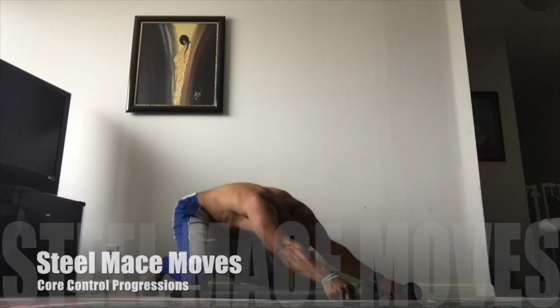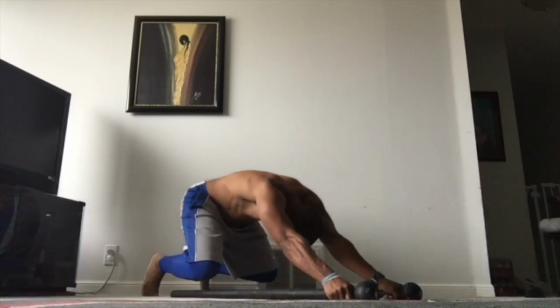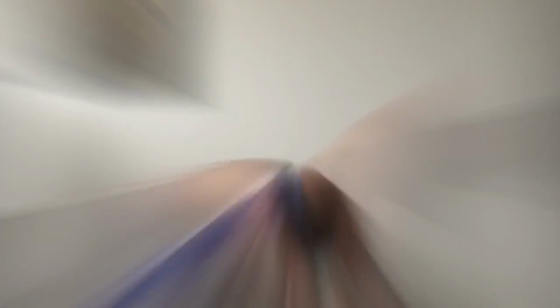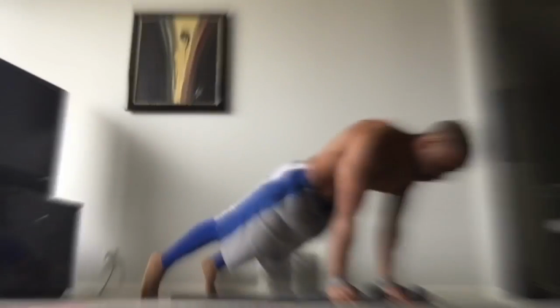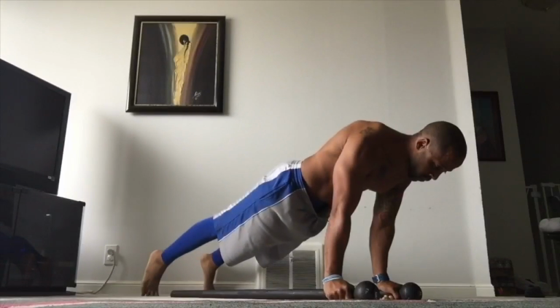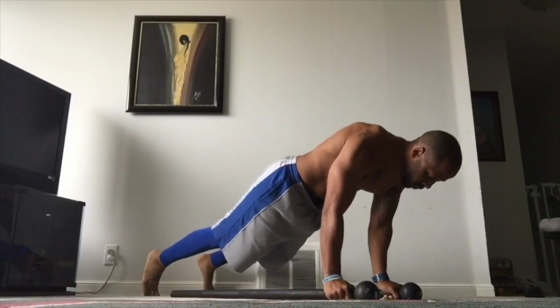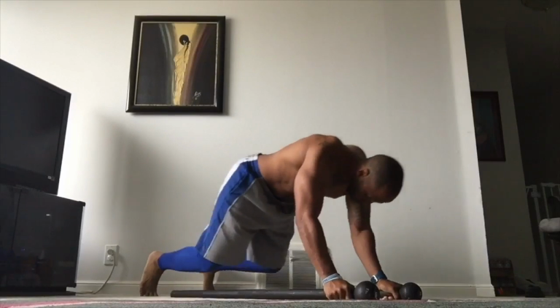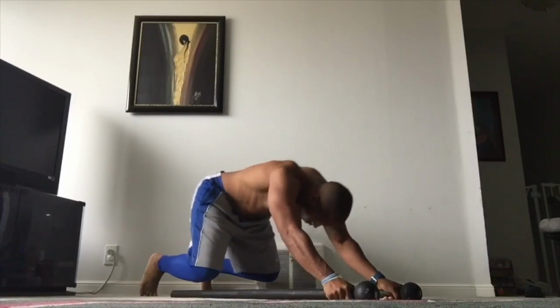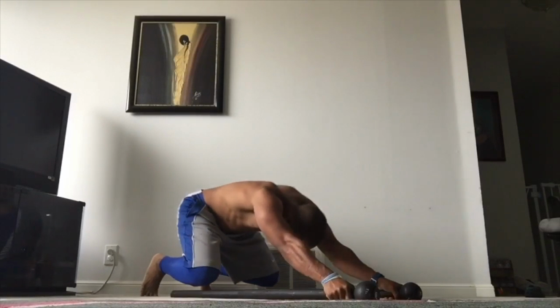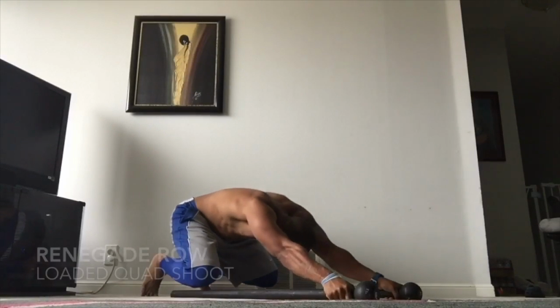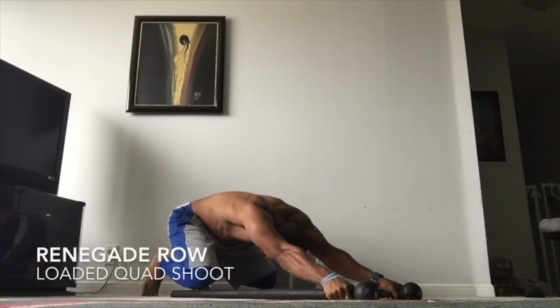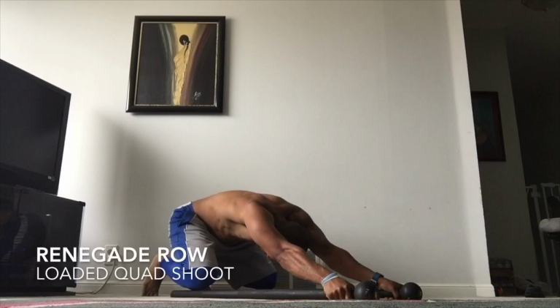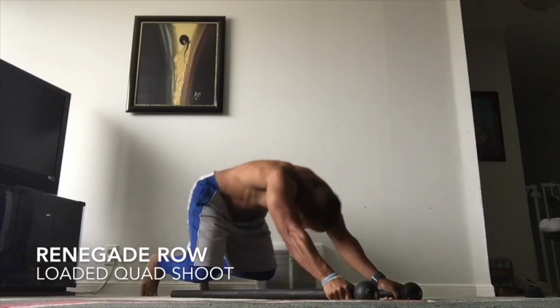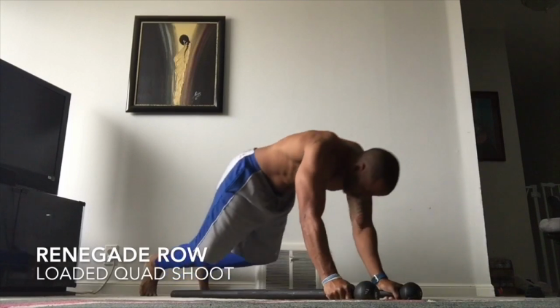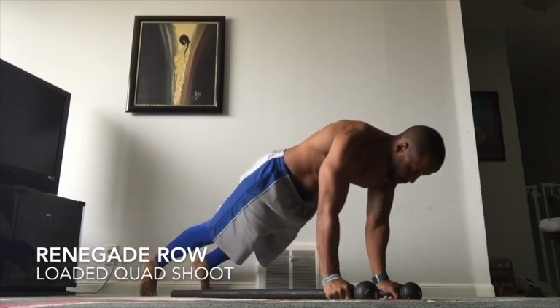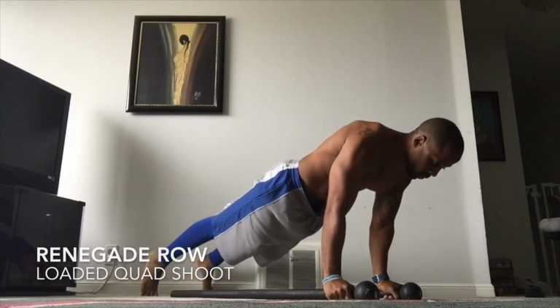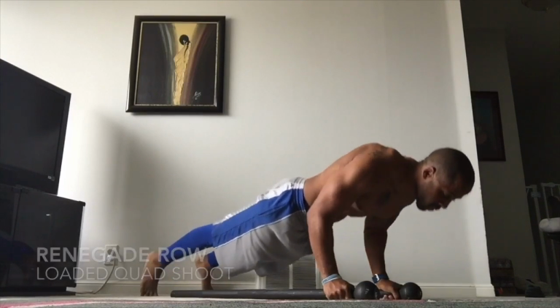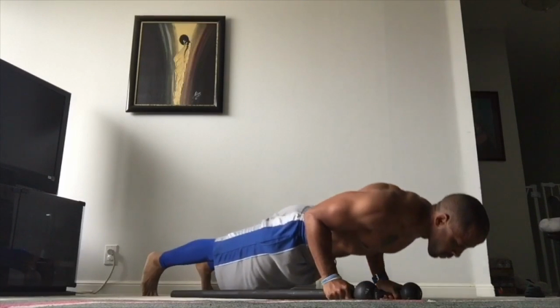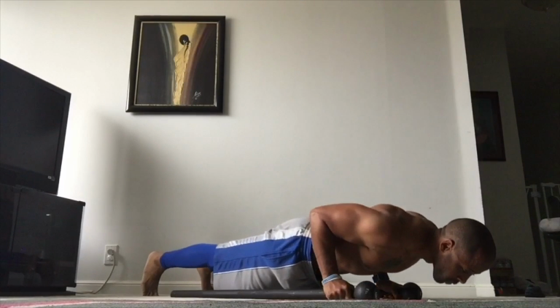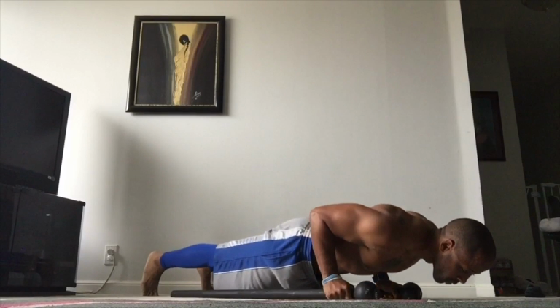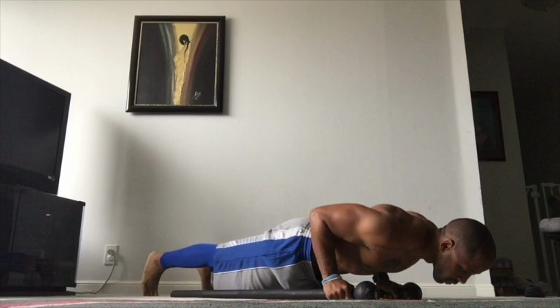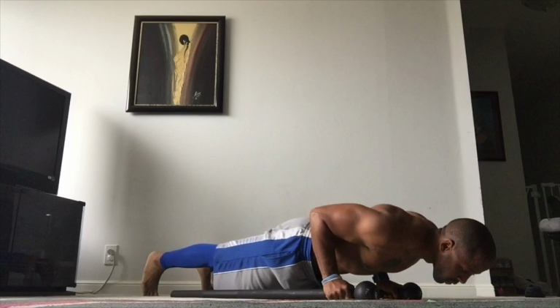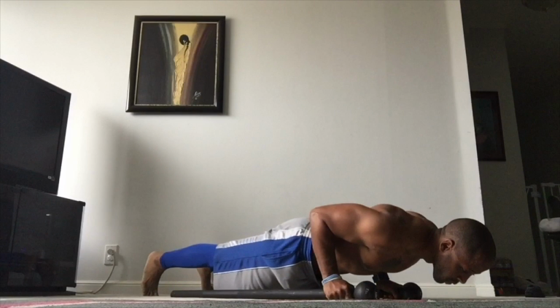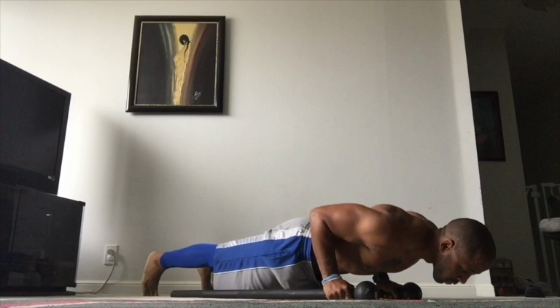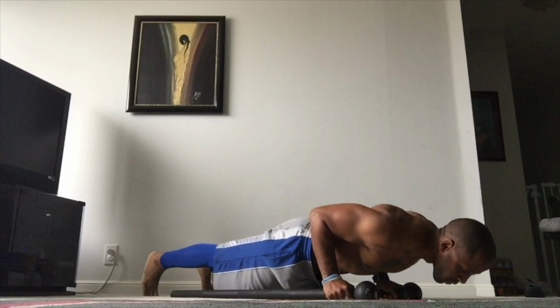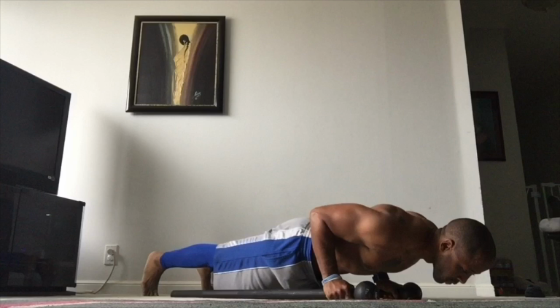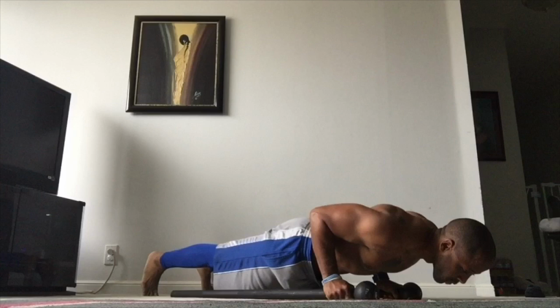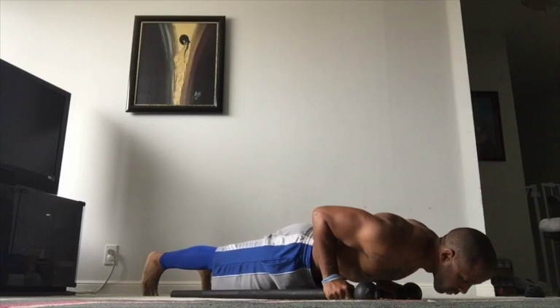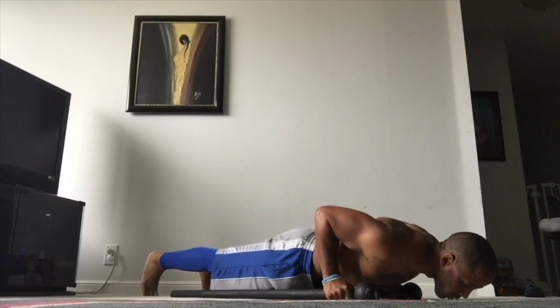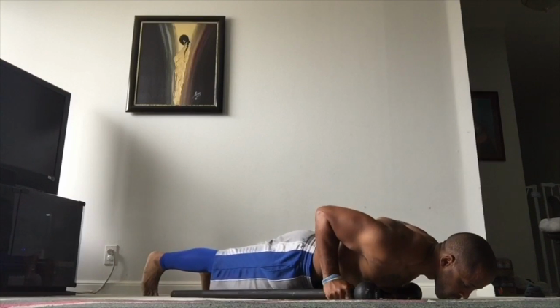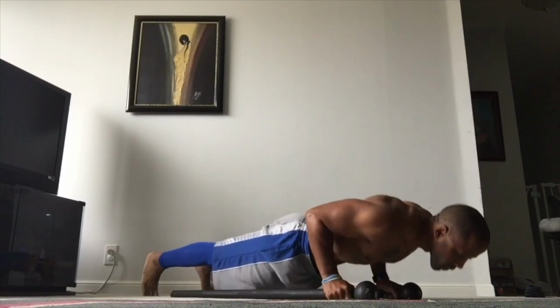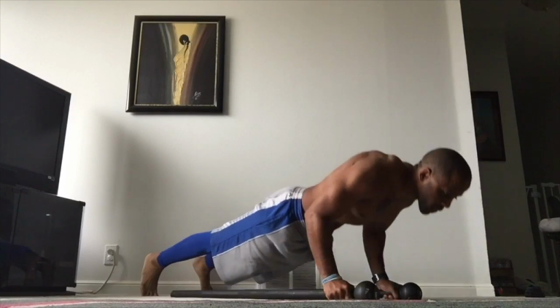Welcome to Steel Mace Moves. This is coach Rich Thurman. Here we've got three core control movements. The first one up is the renegade row from the loaded quad shoot position.